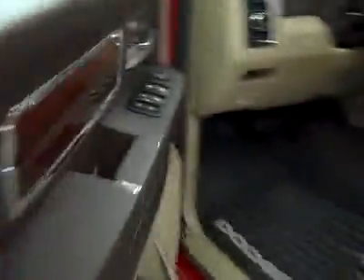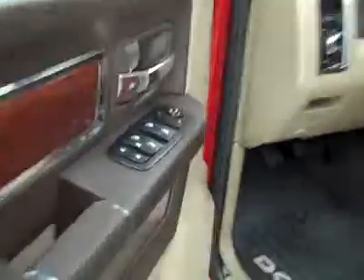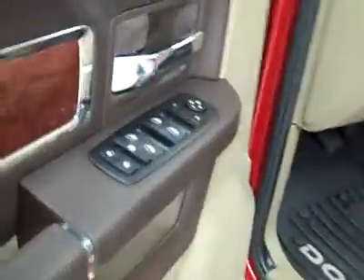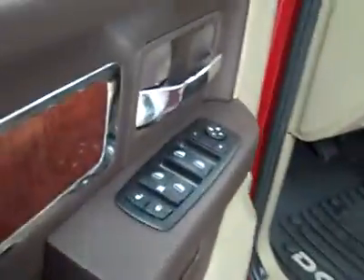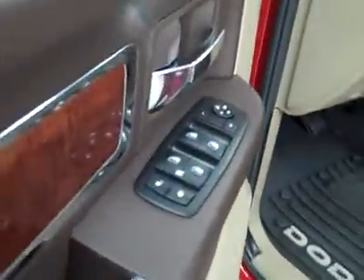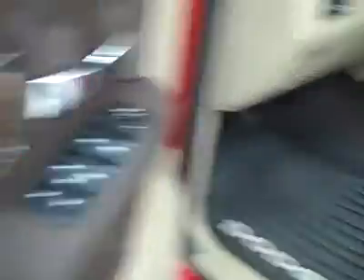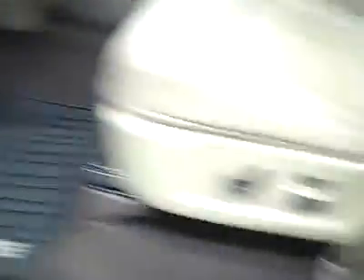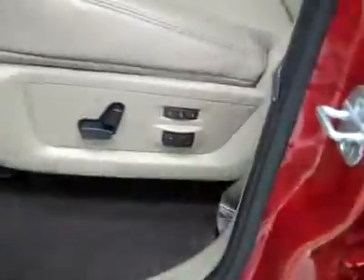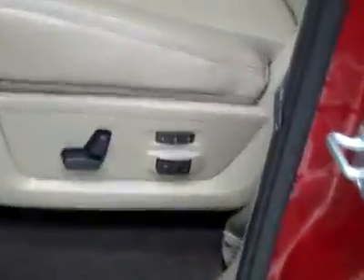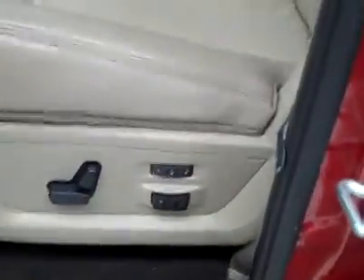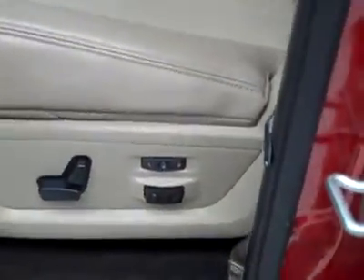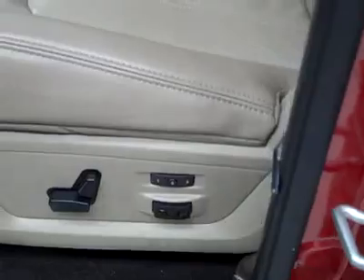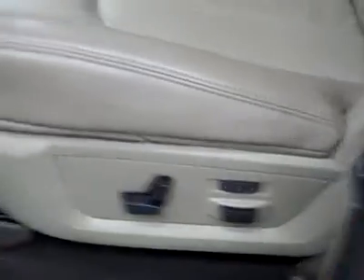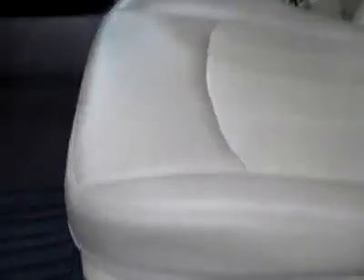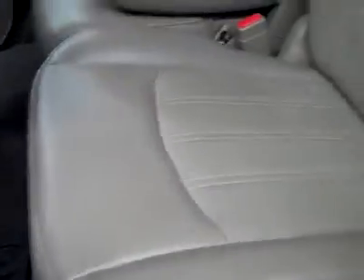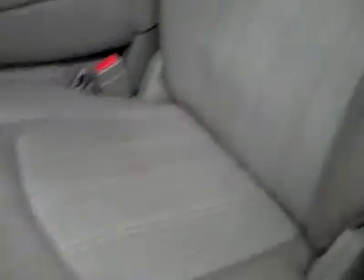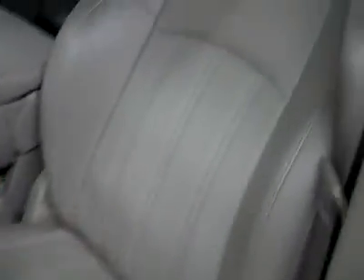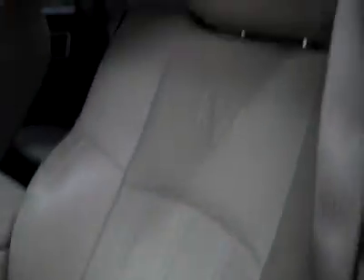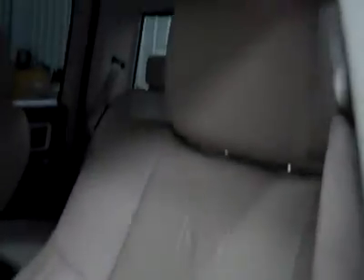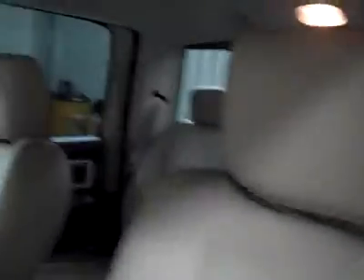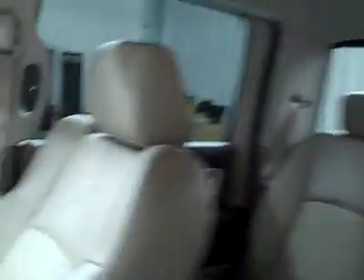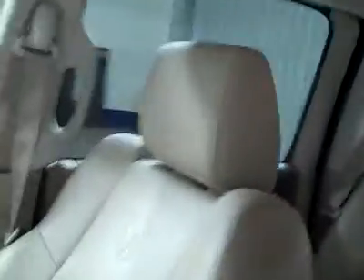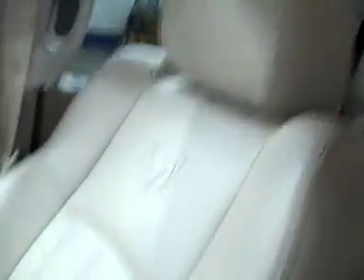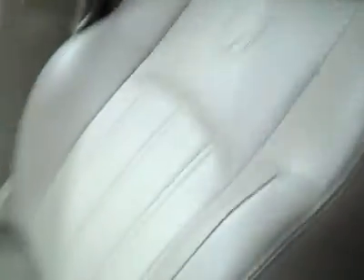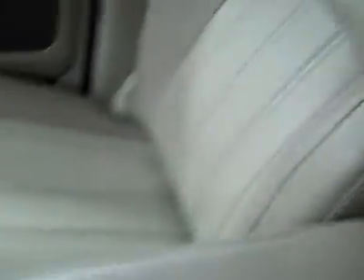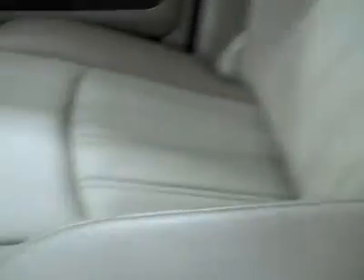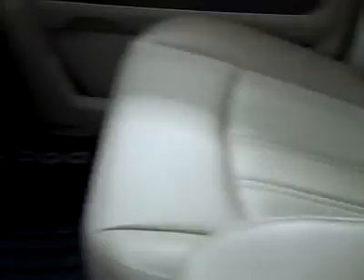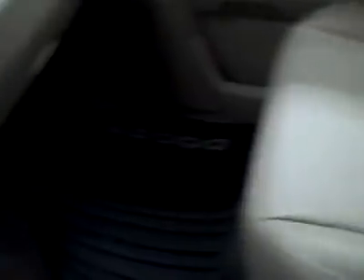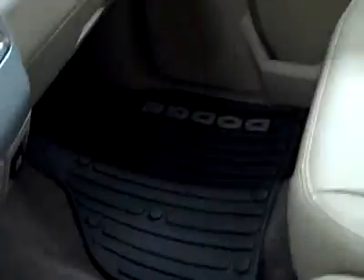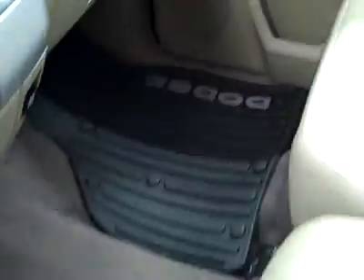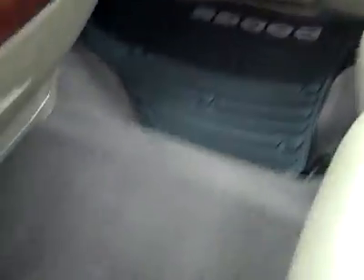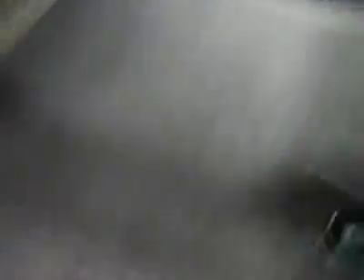Here's the power windows, locks and mirrors. Memory driver seat, power adjustable seats and leather interior. The leather's in great shape — no rips or tears and no stains. The floors look good too.